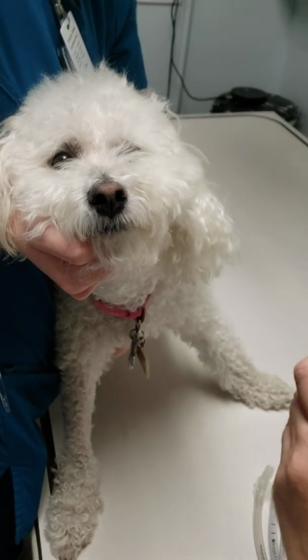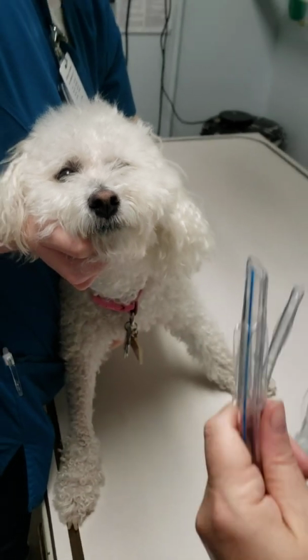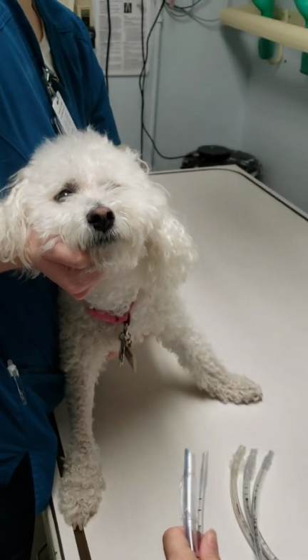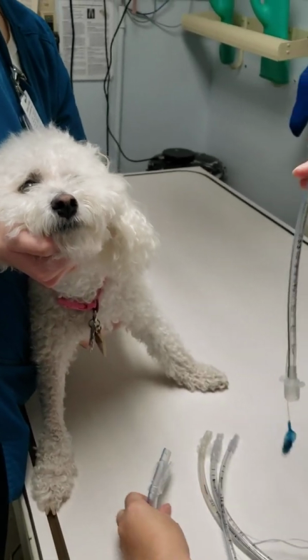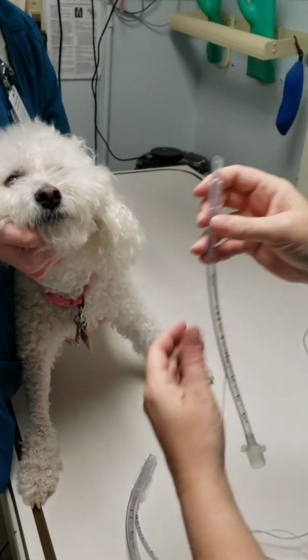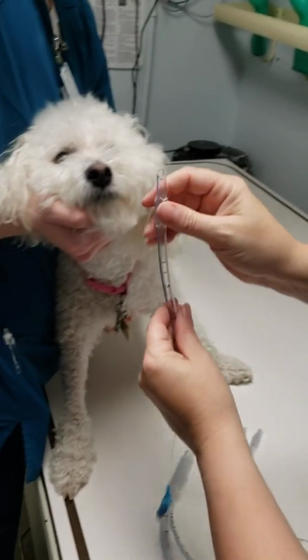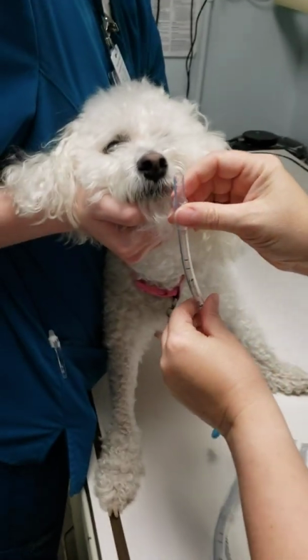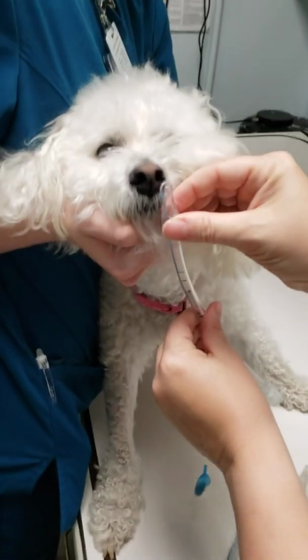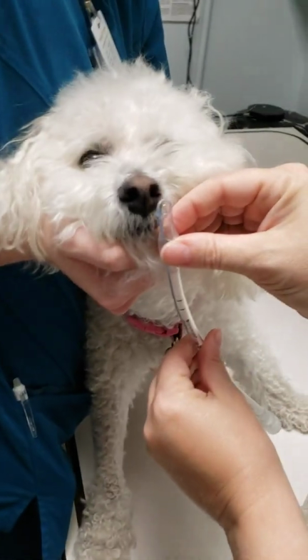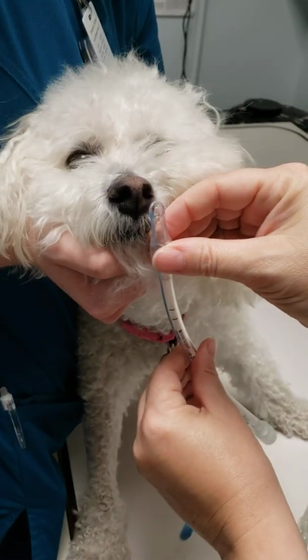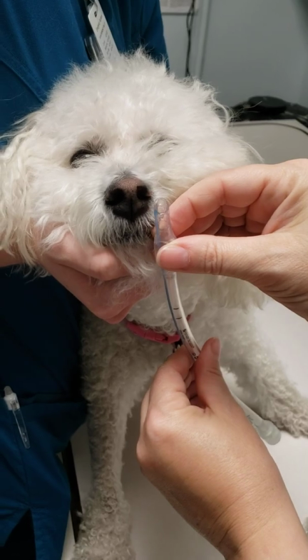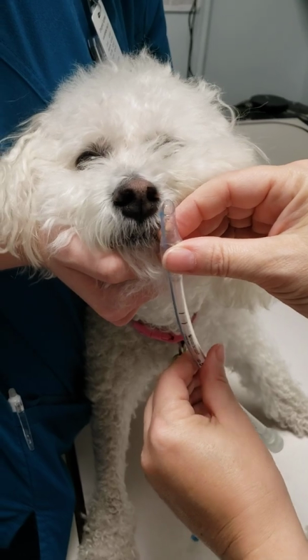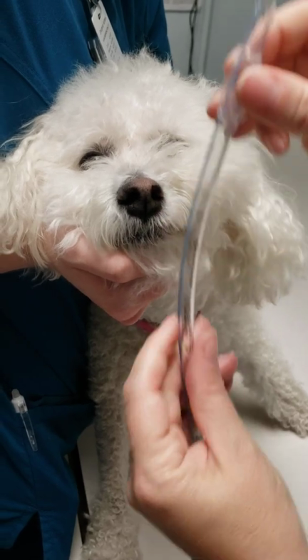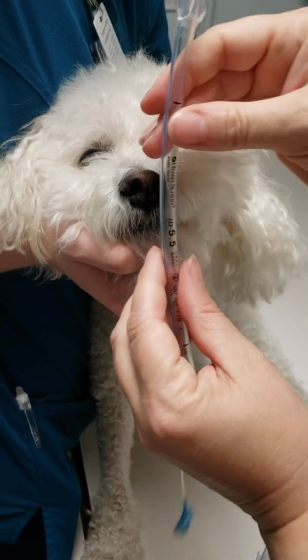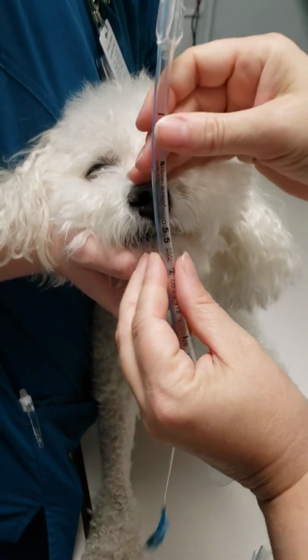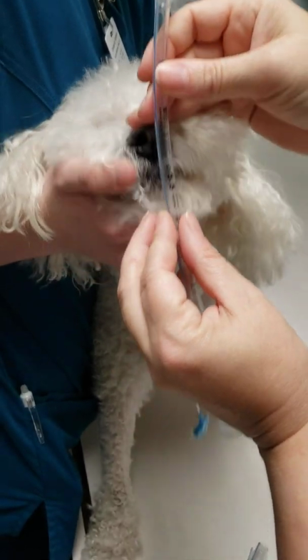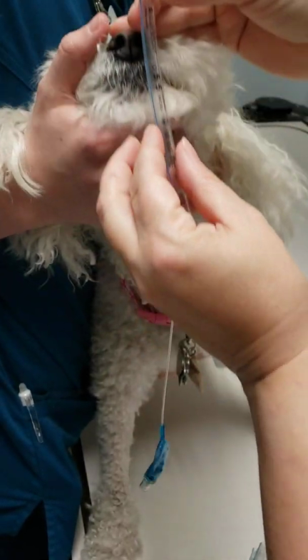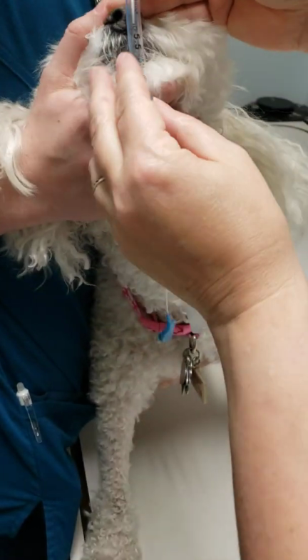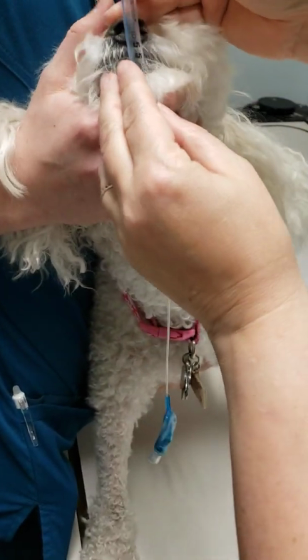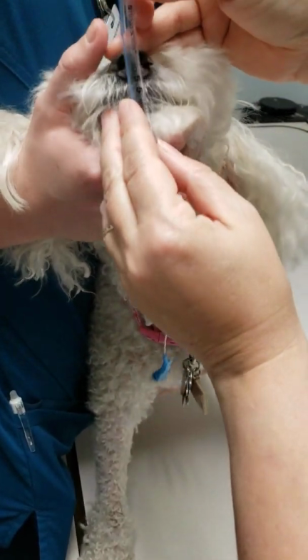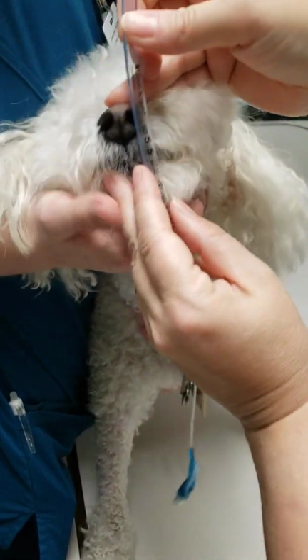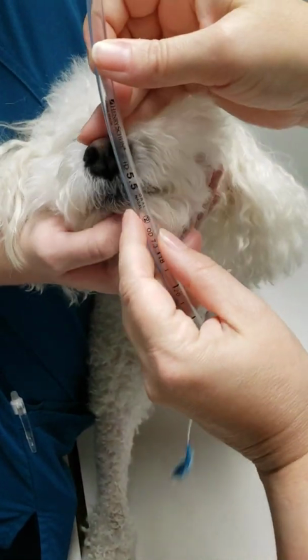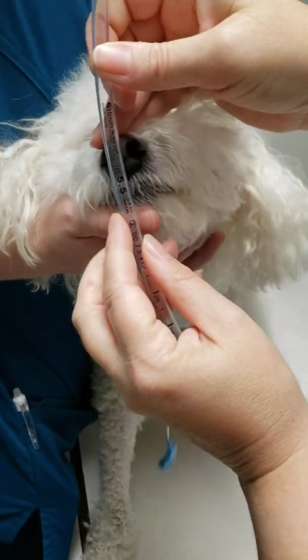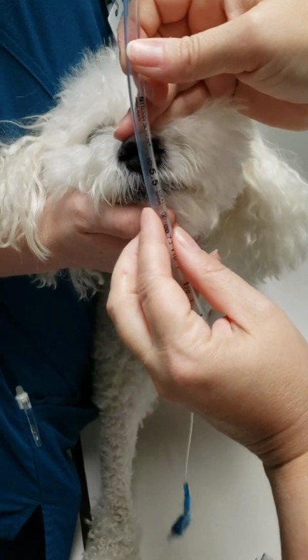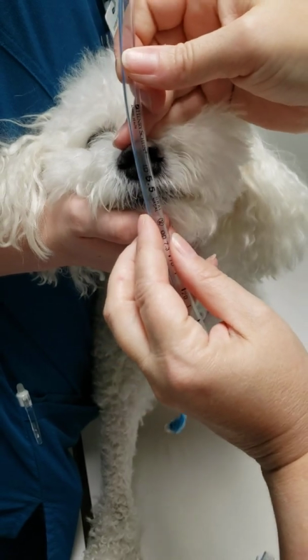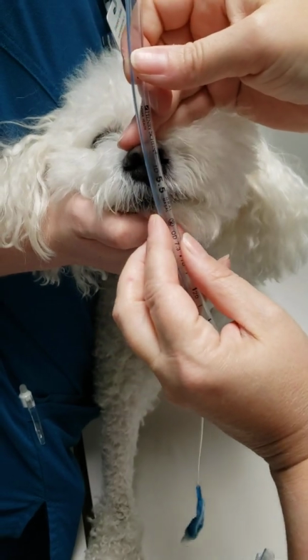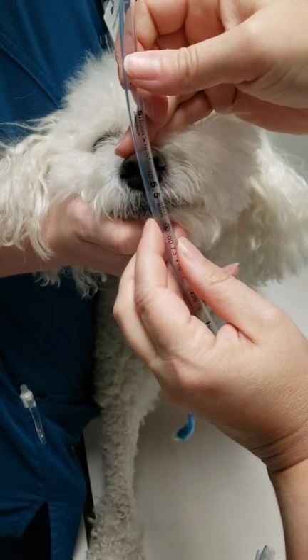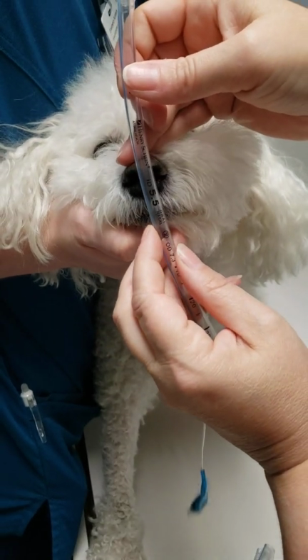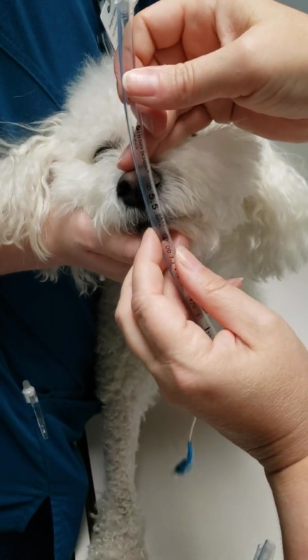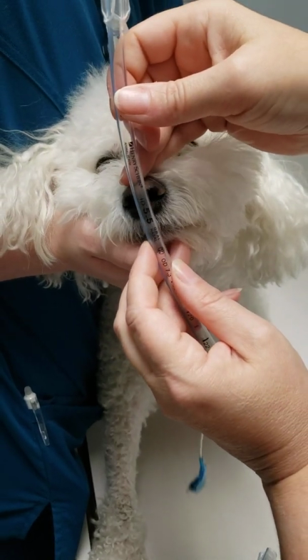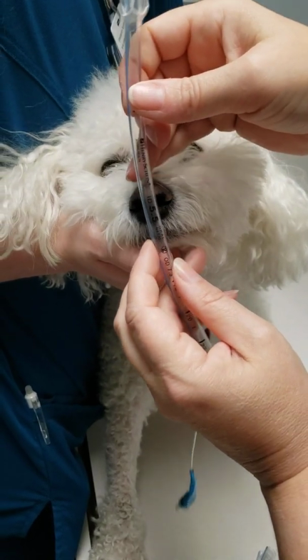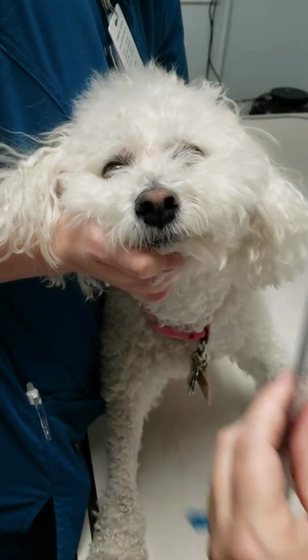The other way that you can tell, besides checking the diameter of the nares, is the distance between the nares. You can see that that one fits in between.